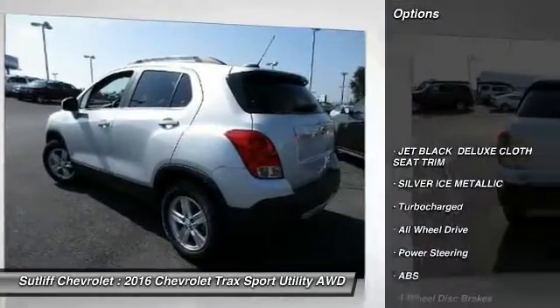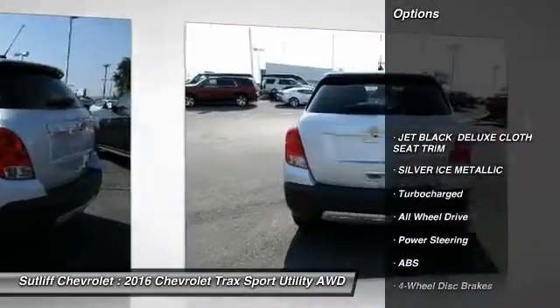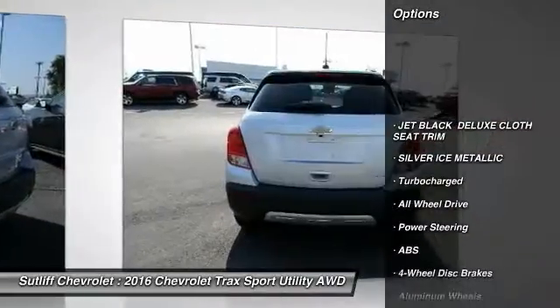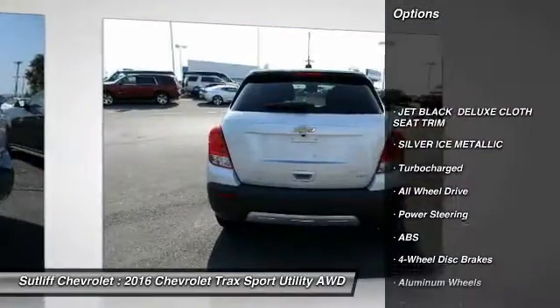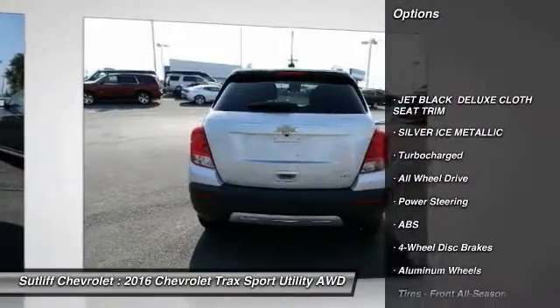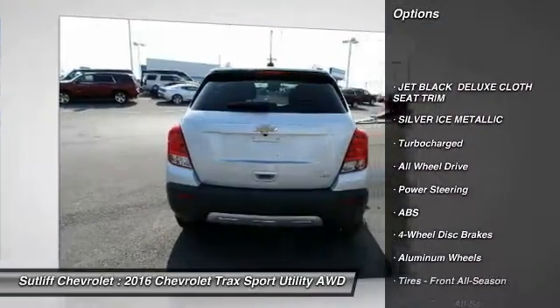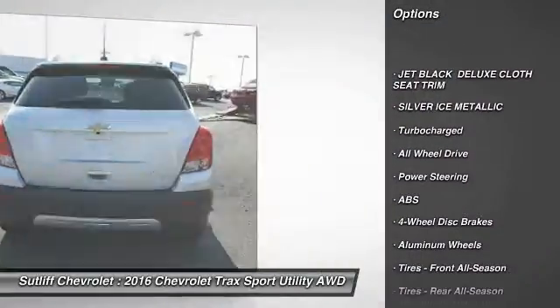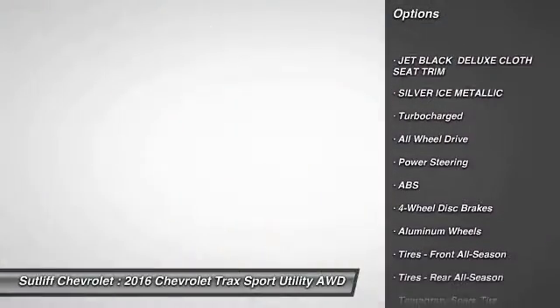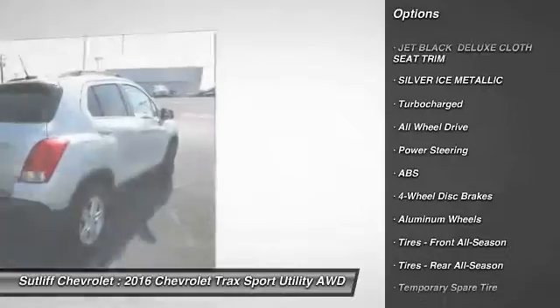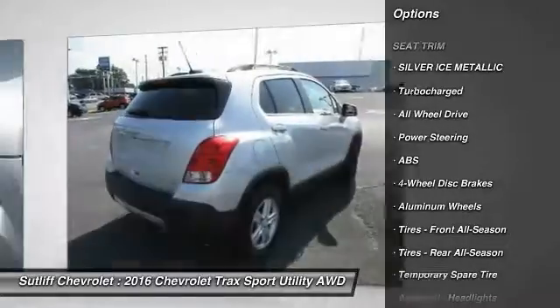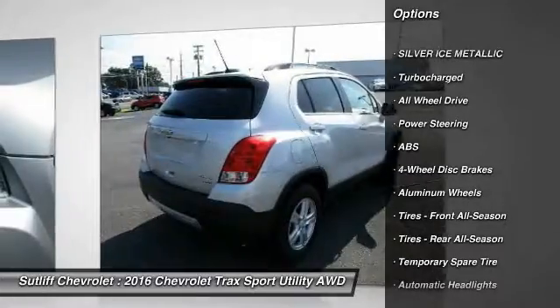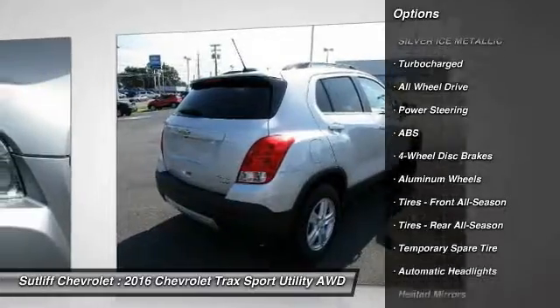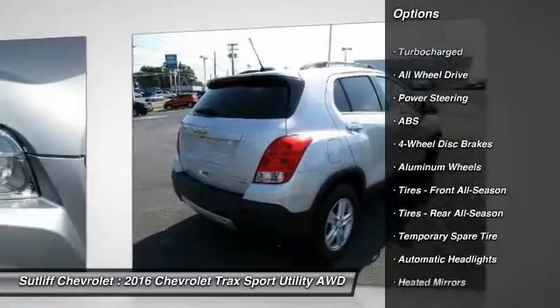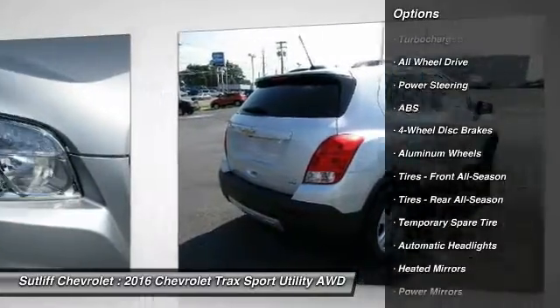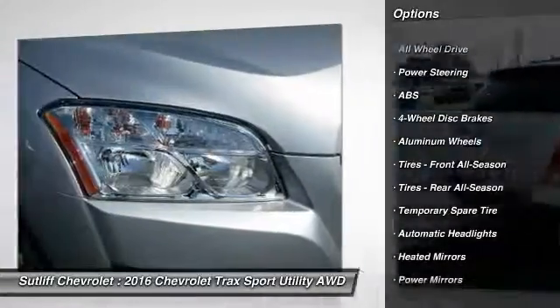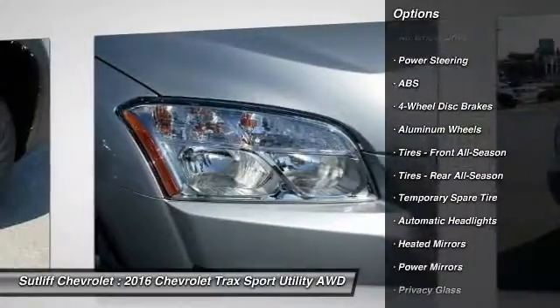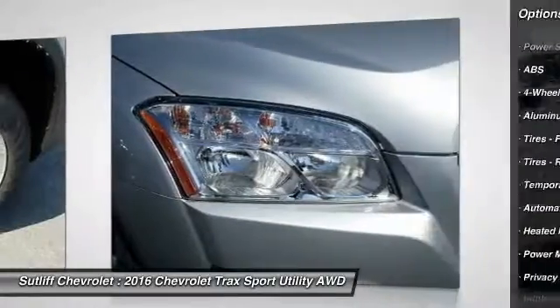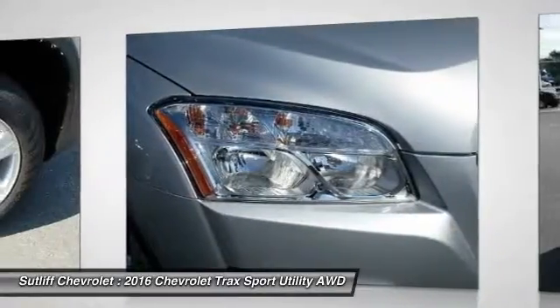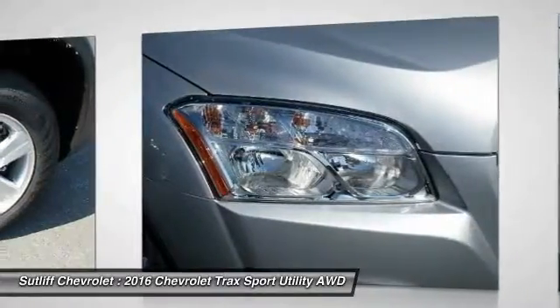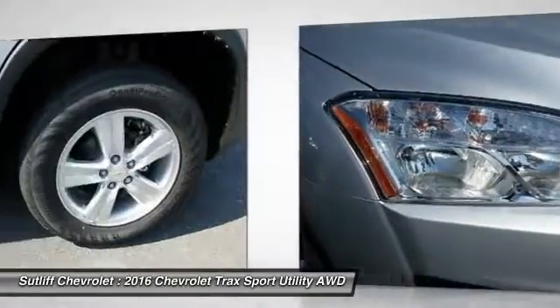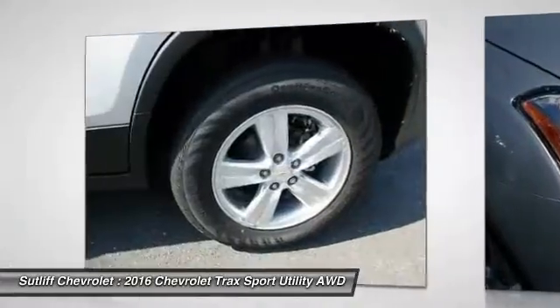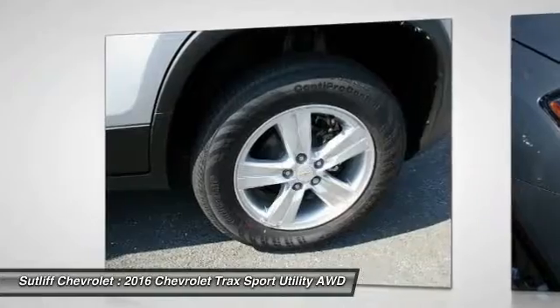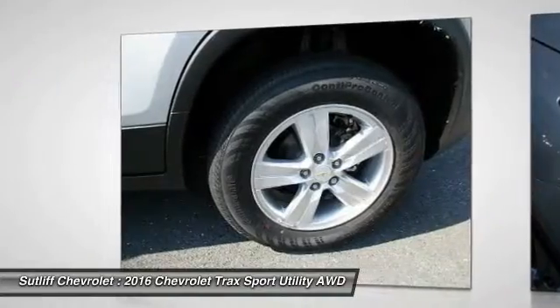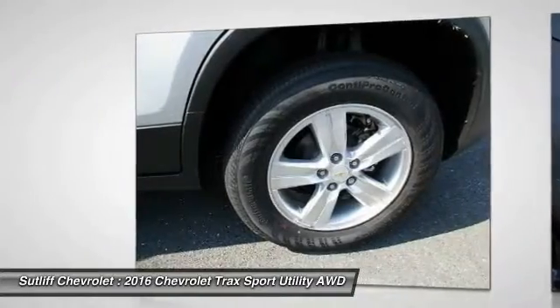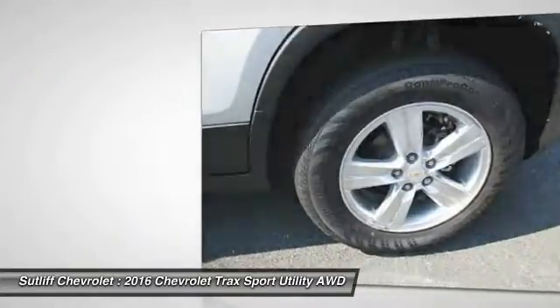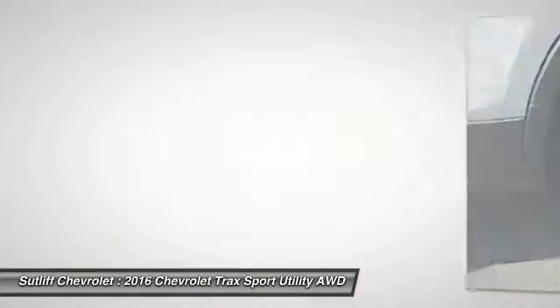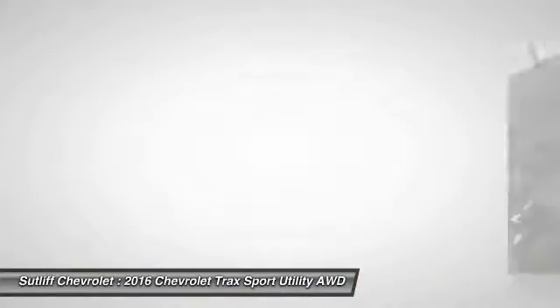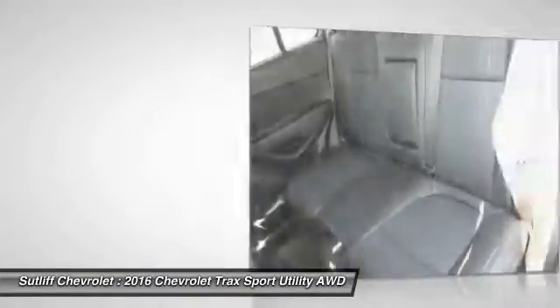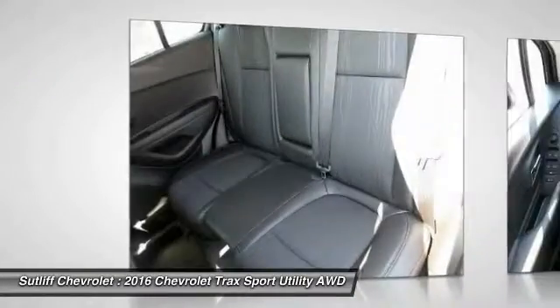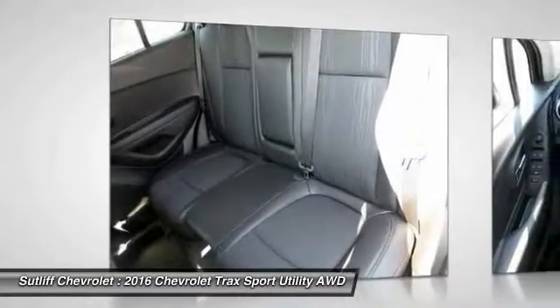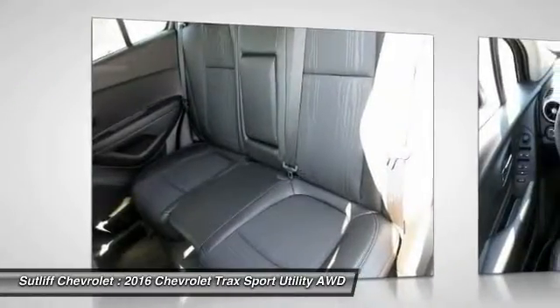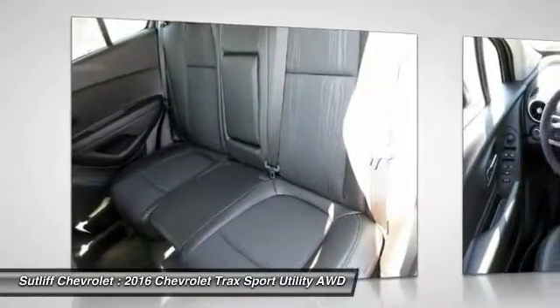Traction control, remote engine start, keyless entry, stability control, steering wheel audio controls, all-wheel drive, backup camera, anti-lock braking system, Bluetooth, power steering.